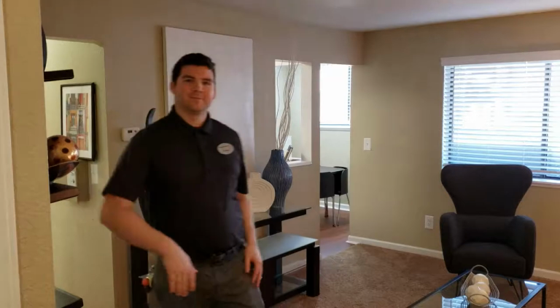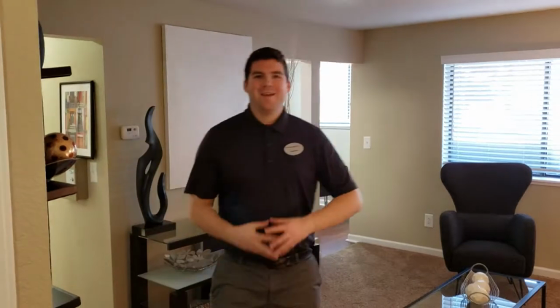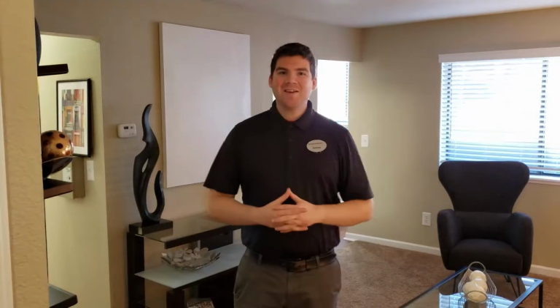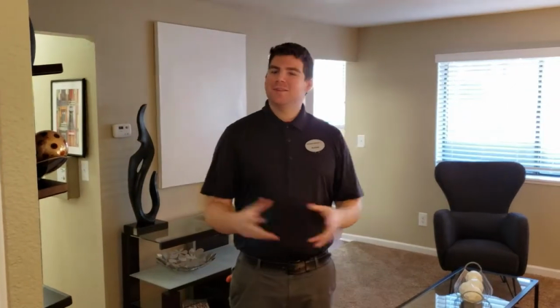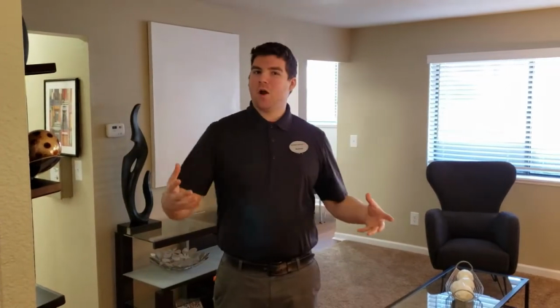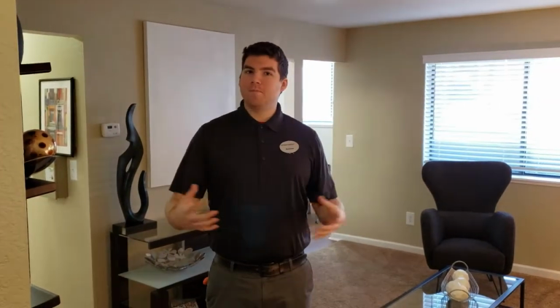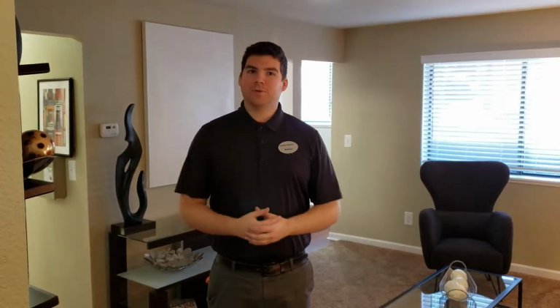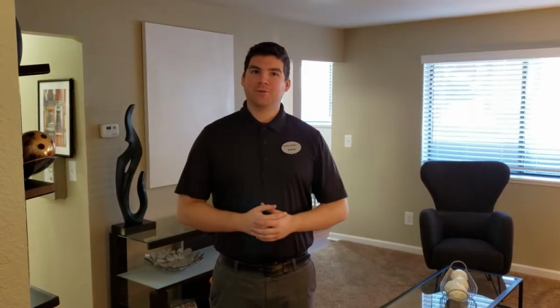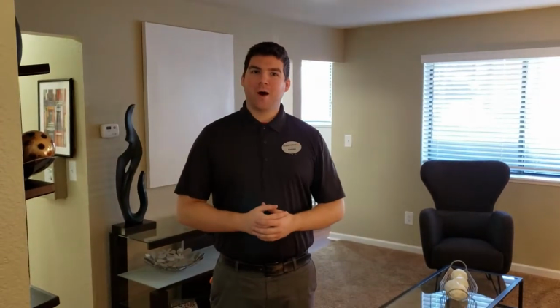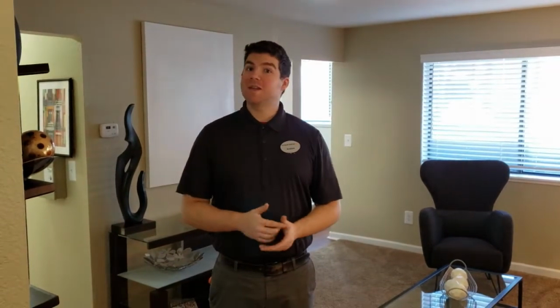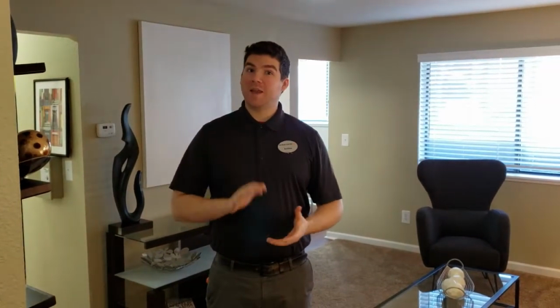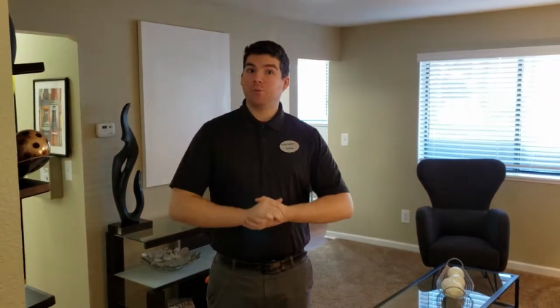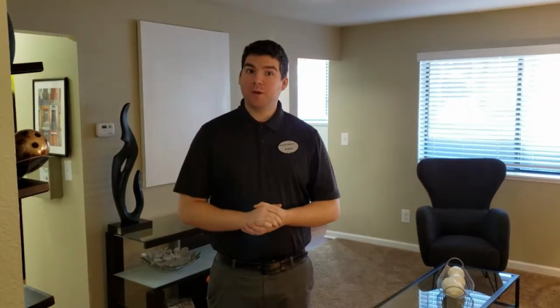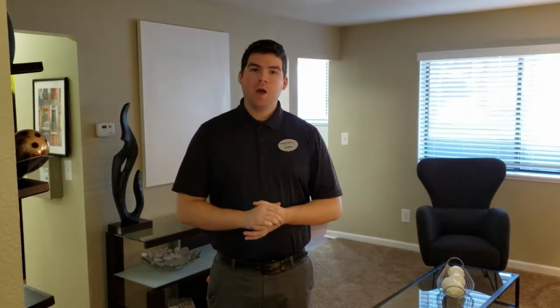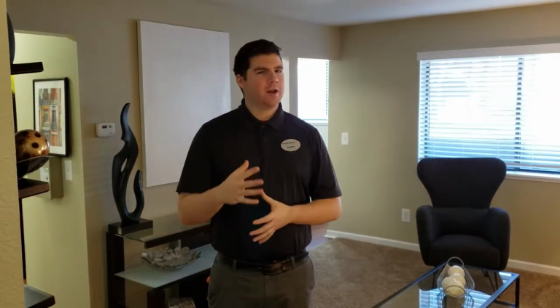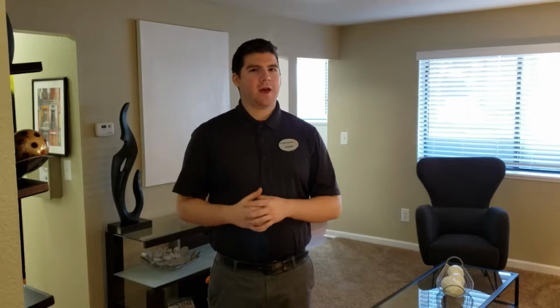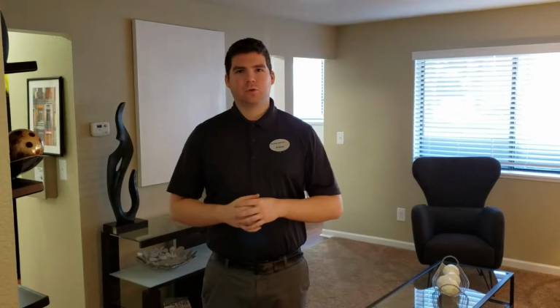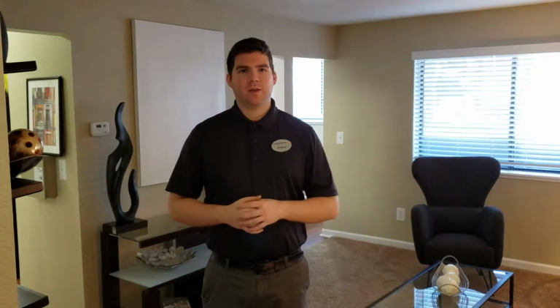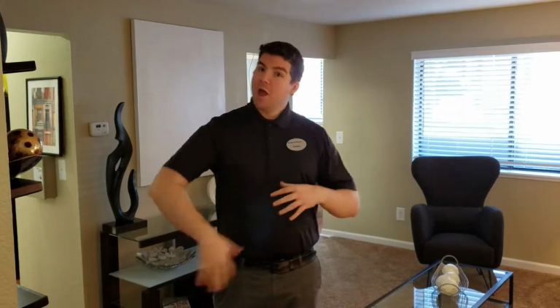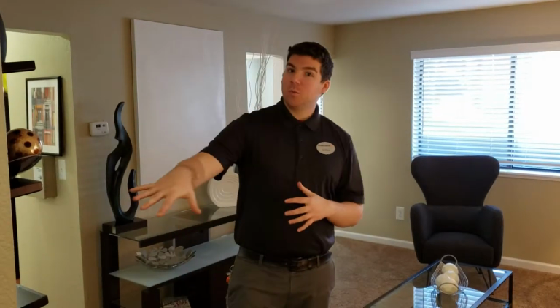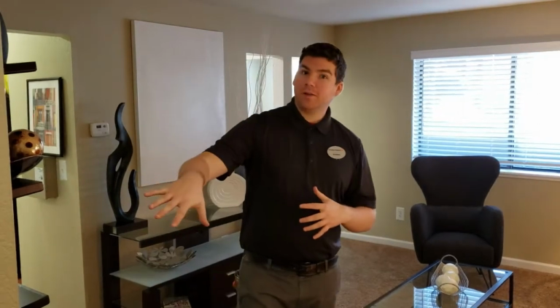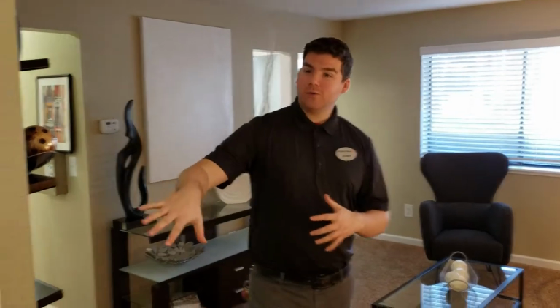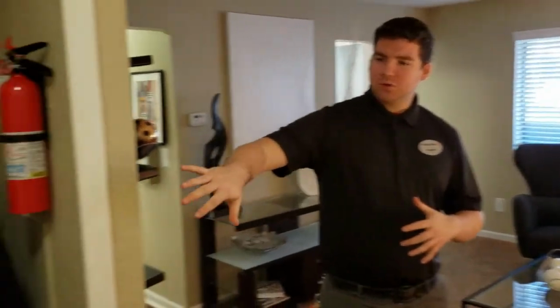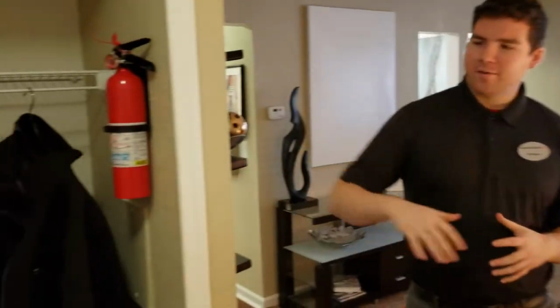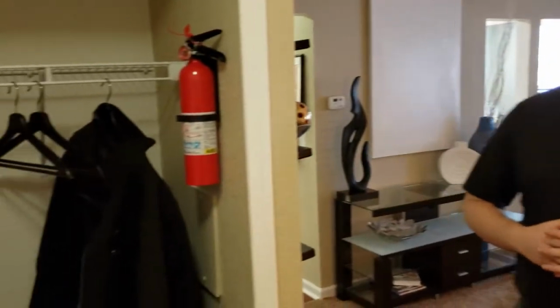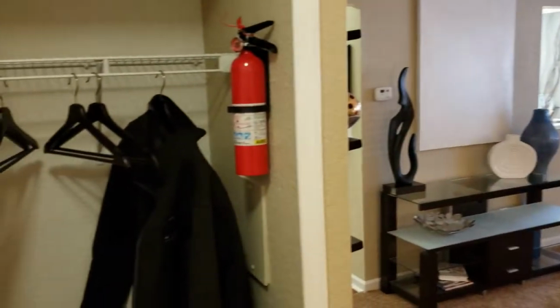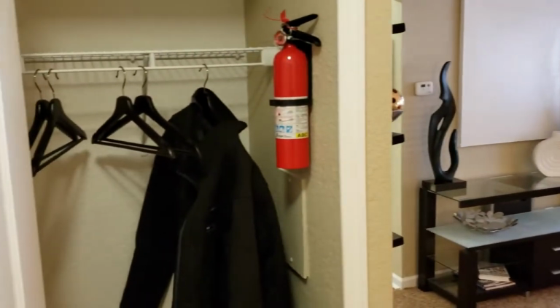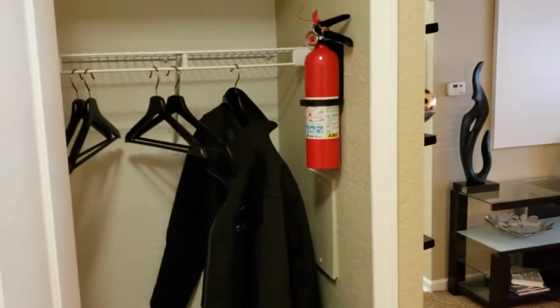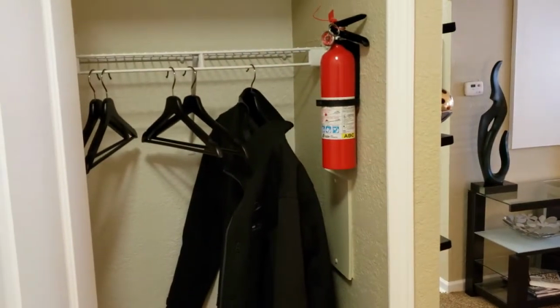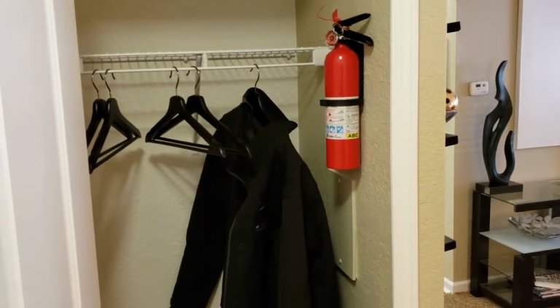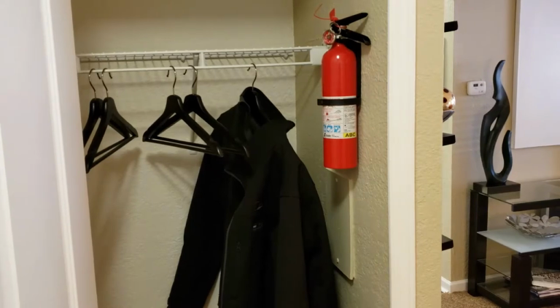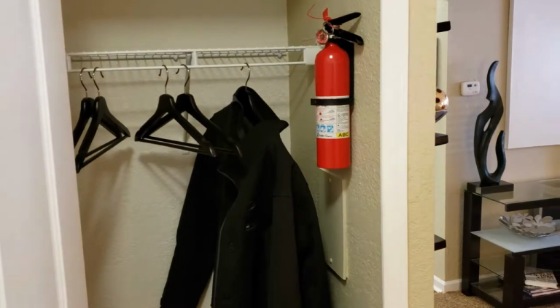Hey guys, this is our one bedroom espresso model. It is a tan premium, and we'll get to that shortly. As you walk in, you do have a nice coat closet with some good storage space.